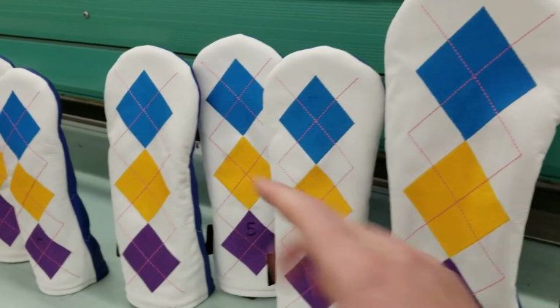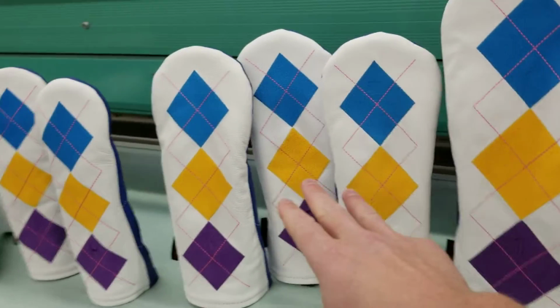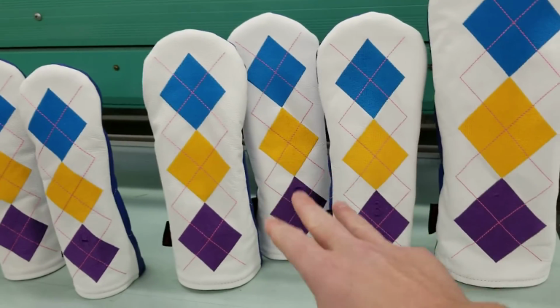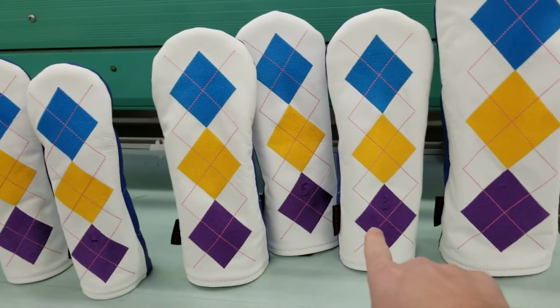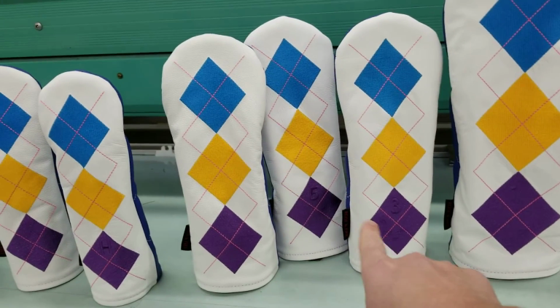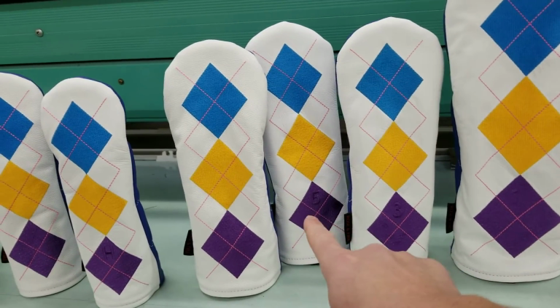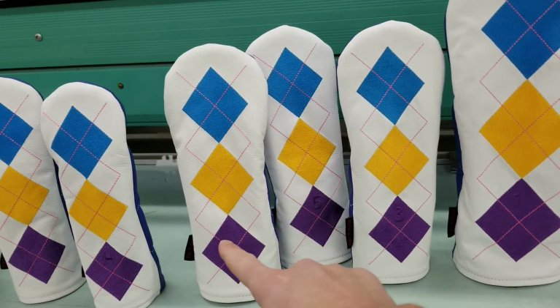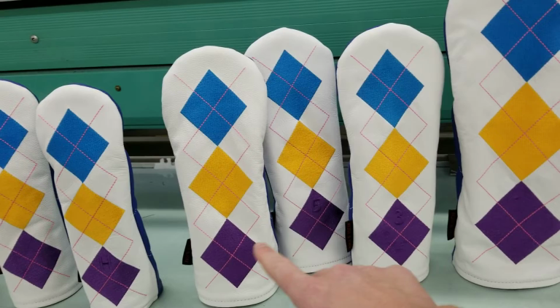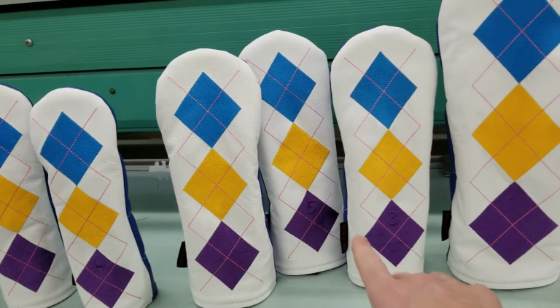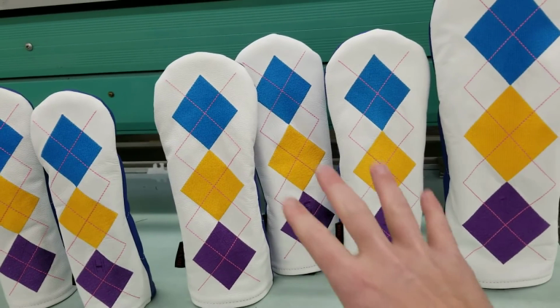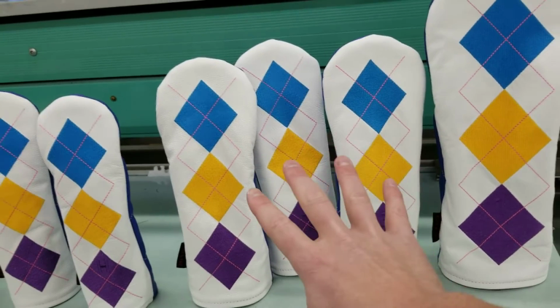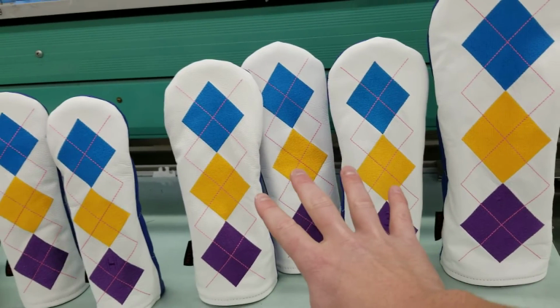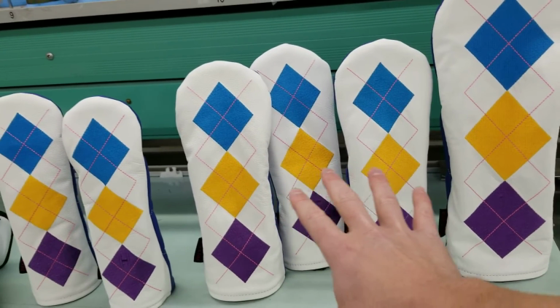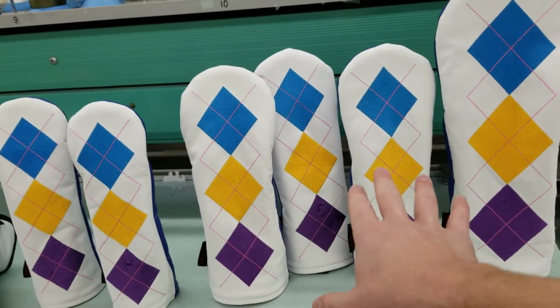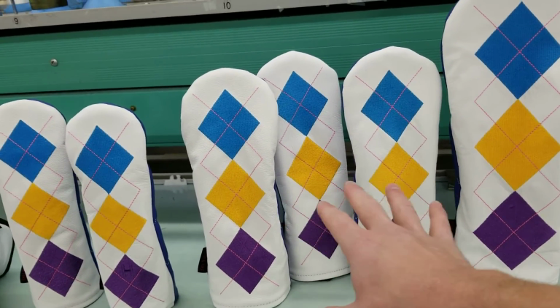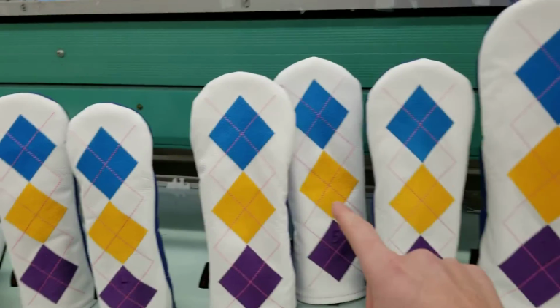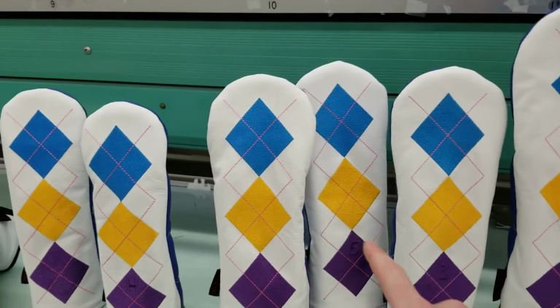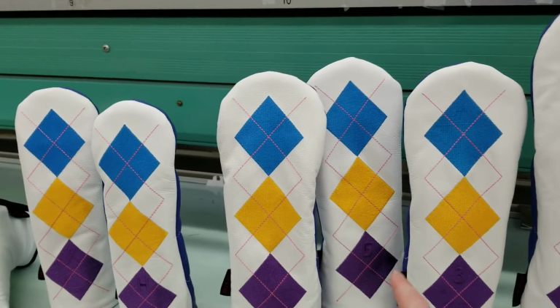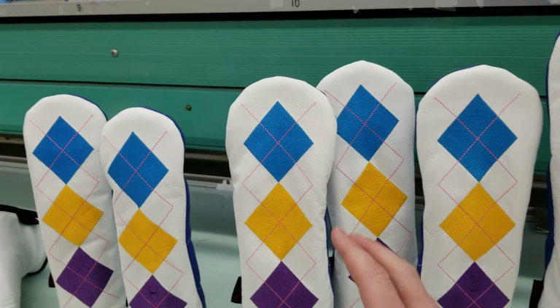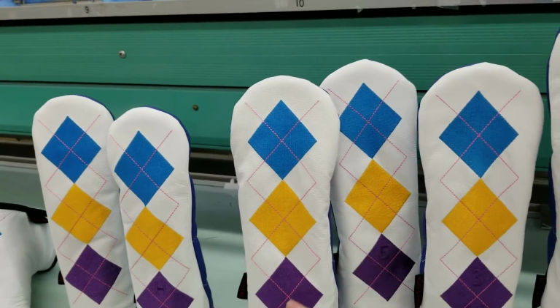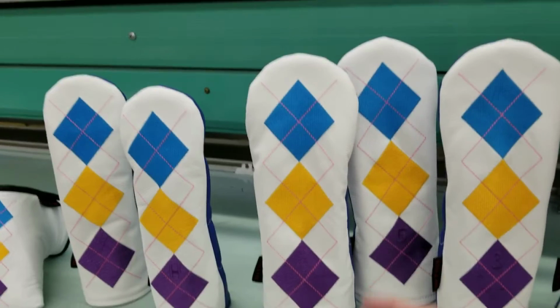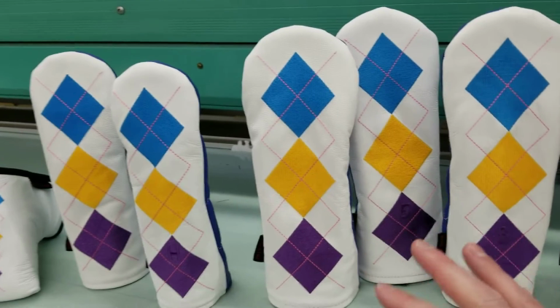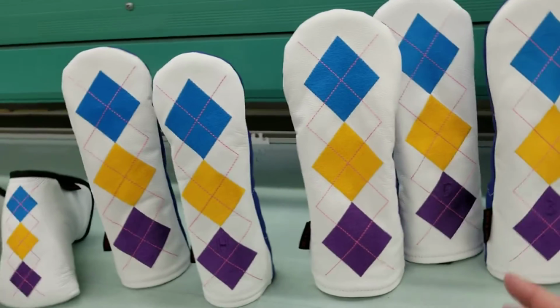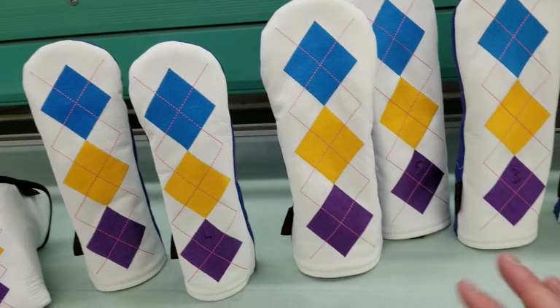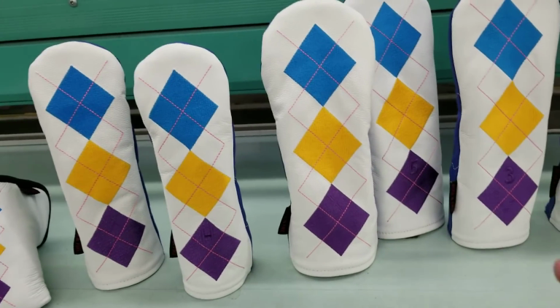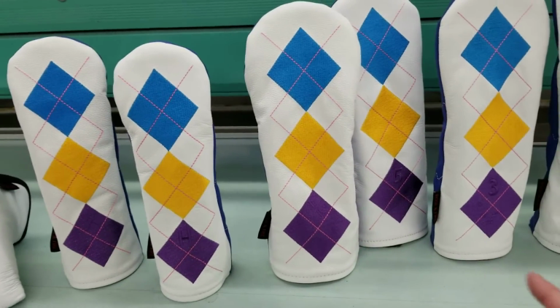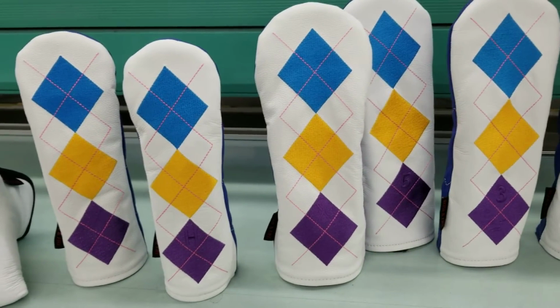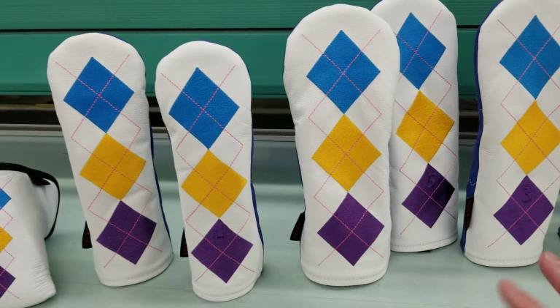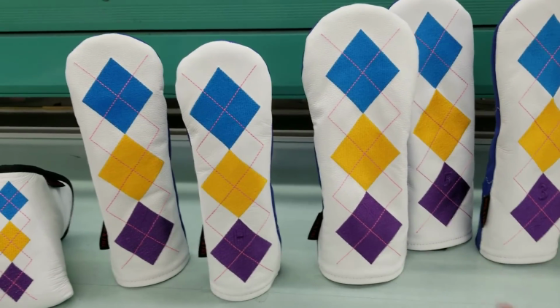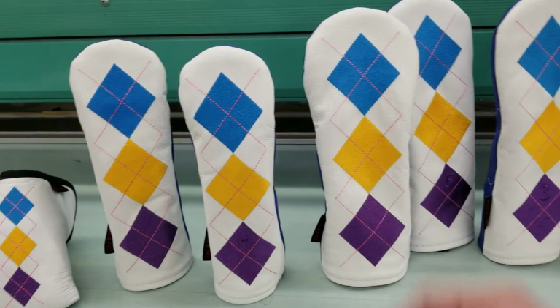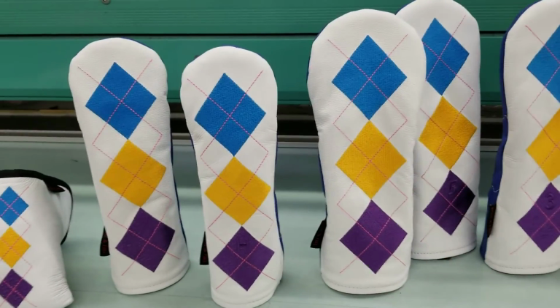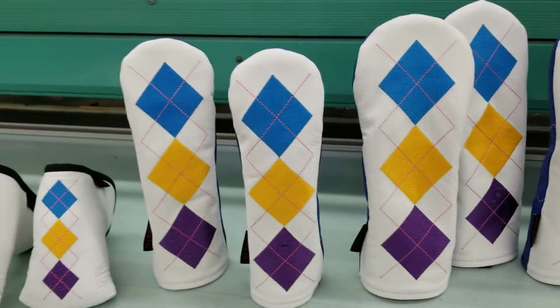For the fairways, we have 3, 5, and X — they're labeled just to help with club identification, and they're otherwise the same size as each other. X is great if you have a 7 wood, 4 wood, or something like that — anything unusual, just use the X.